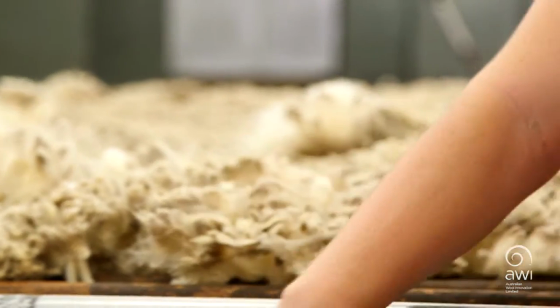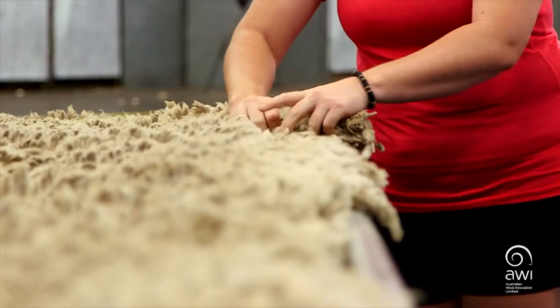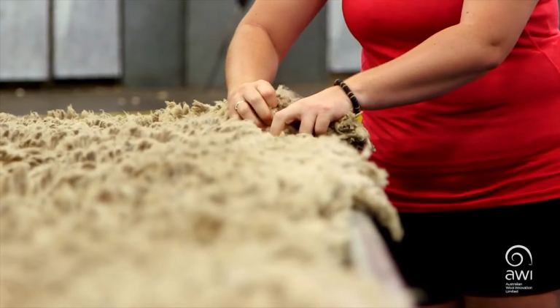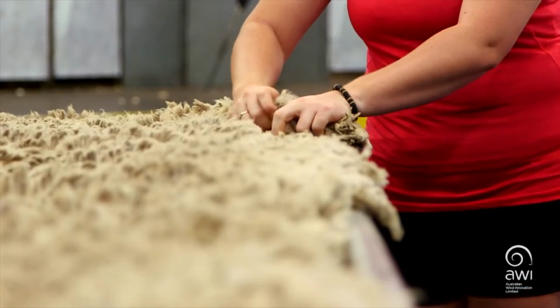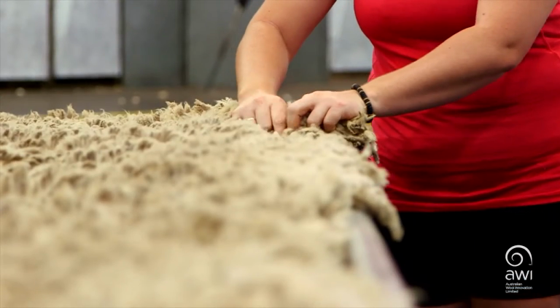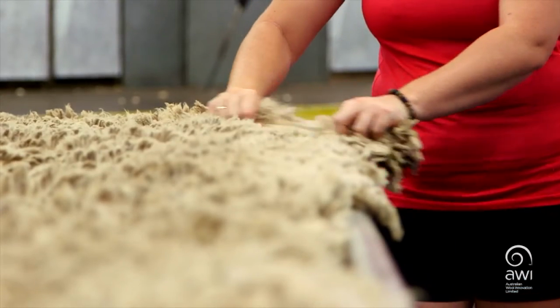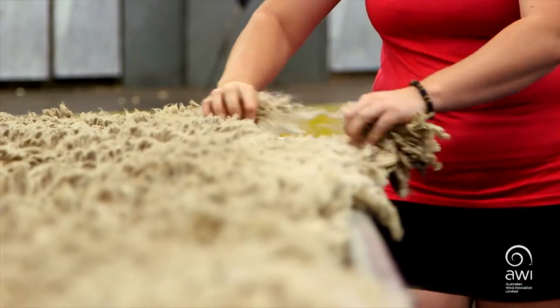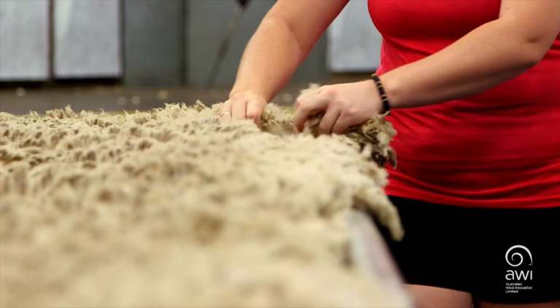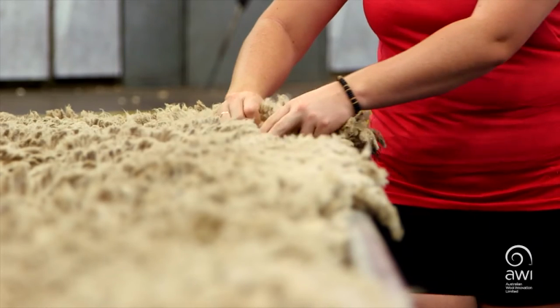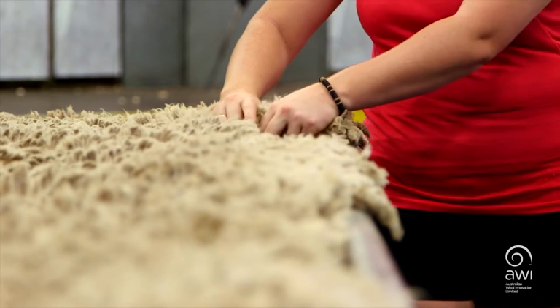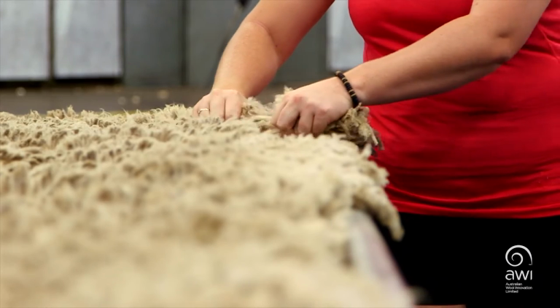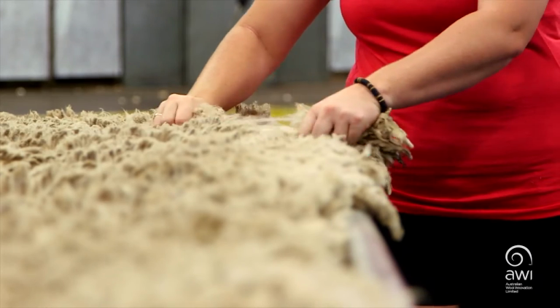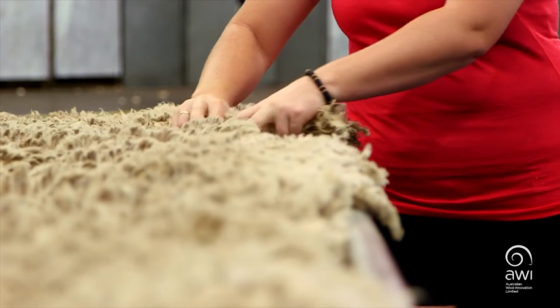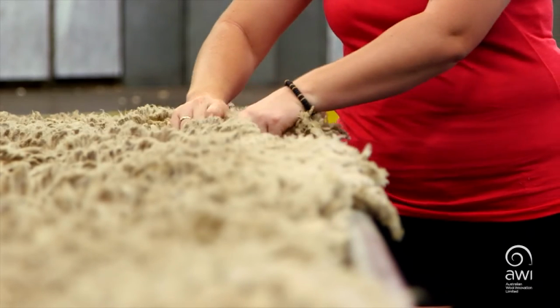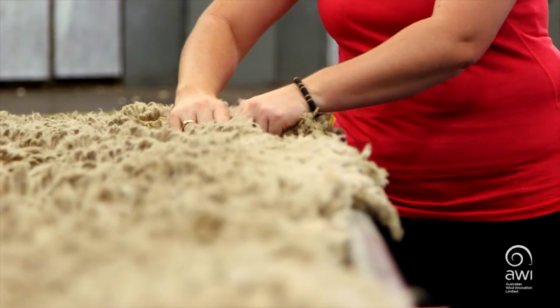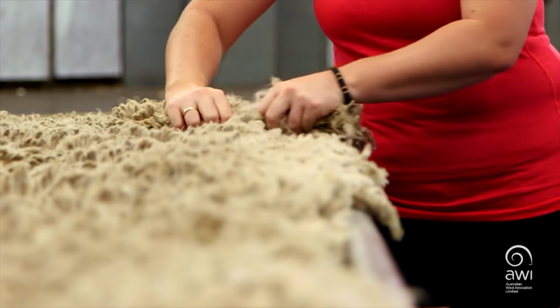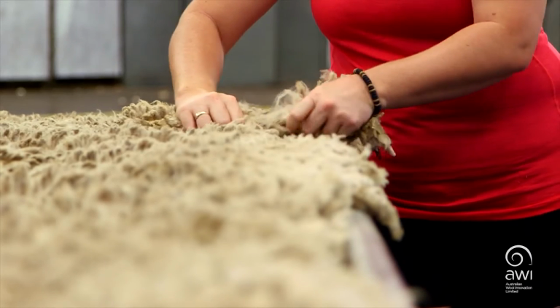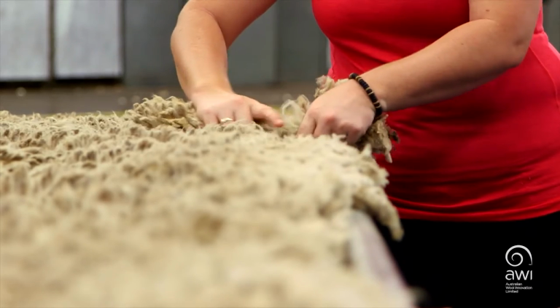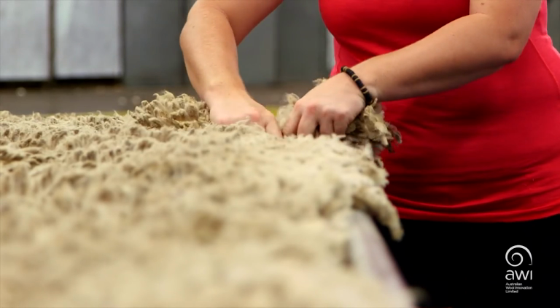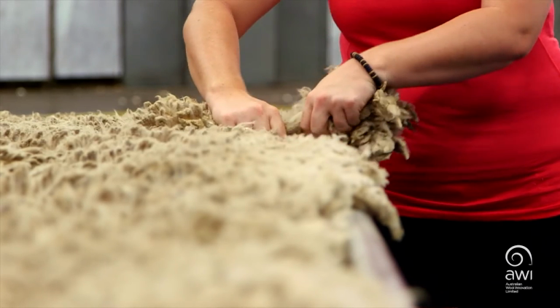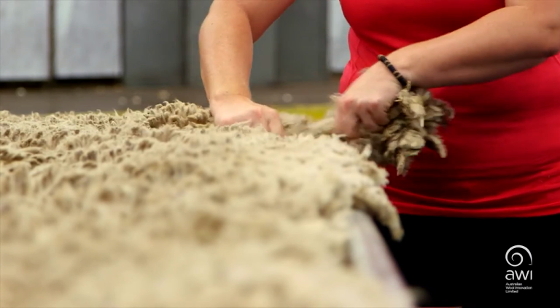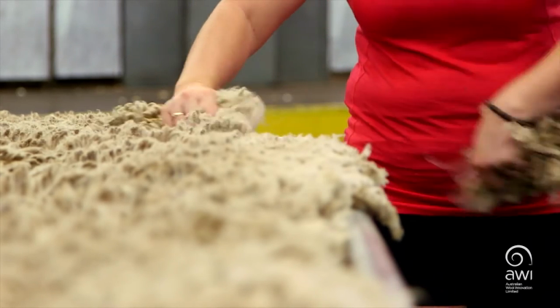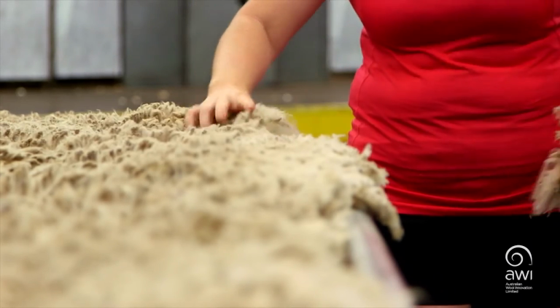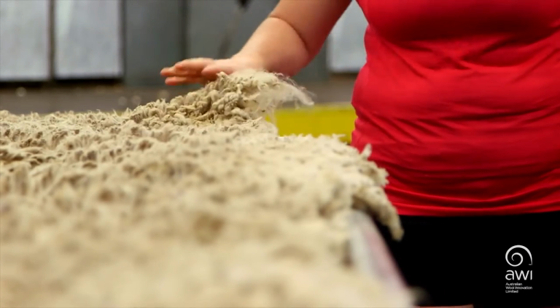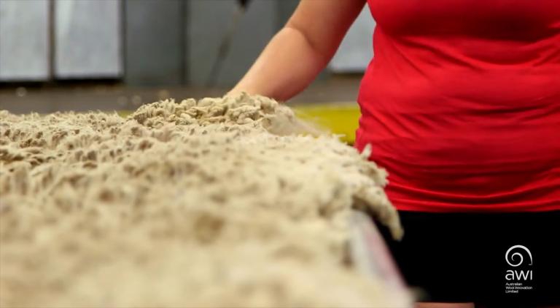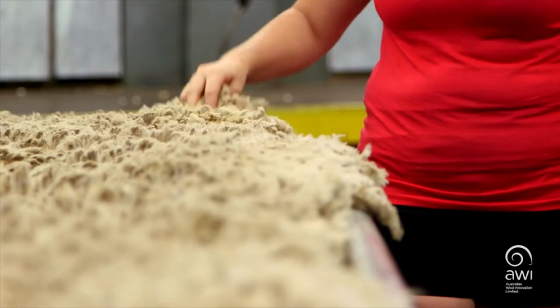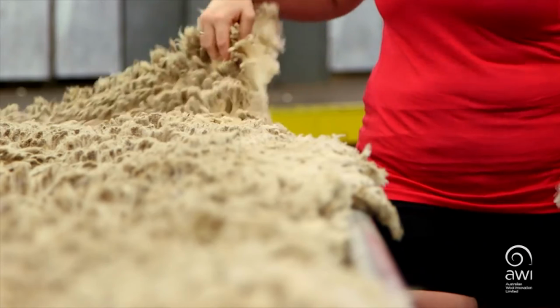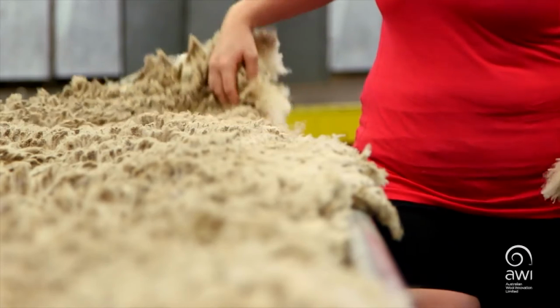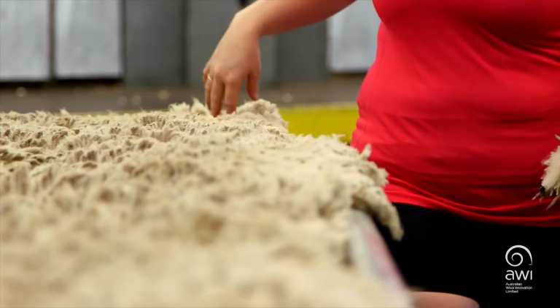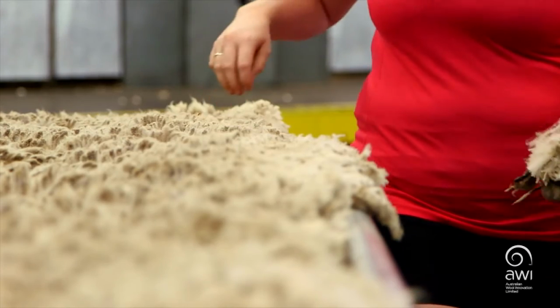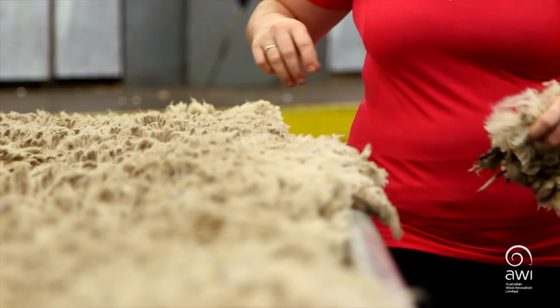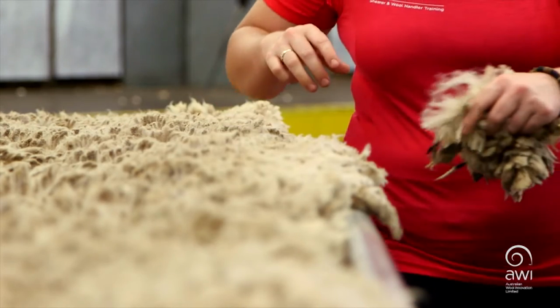As we begin to skirt, with two open hands, removing only the sweaty, darker edges, unless otherwise directed by your classer.